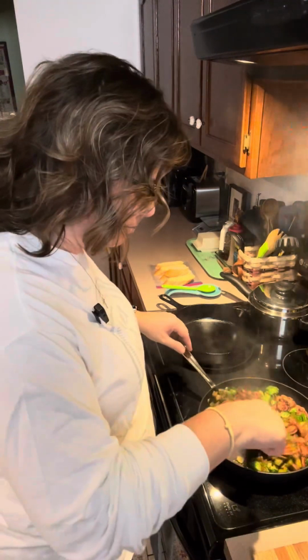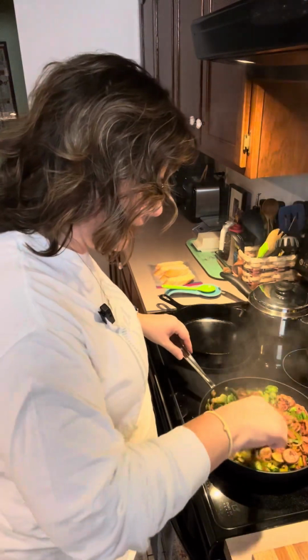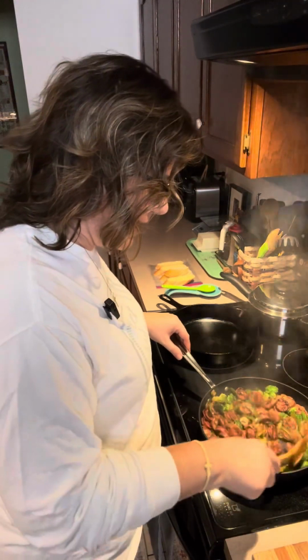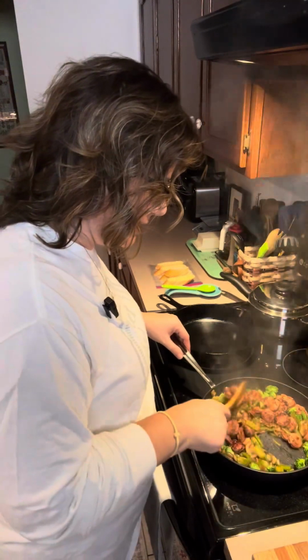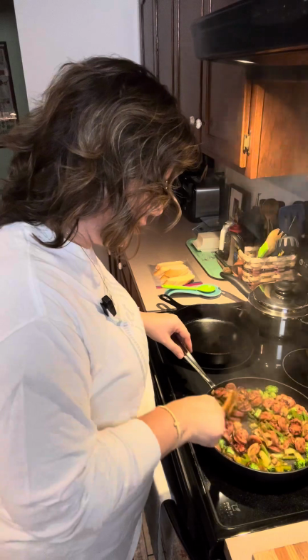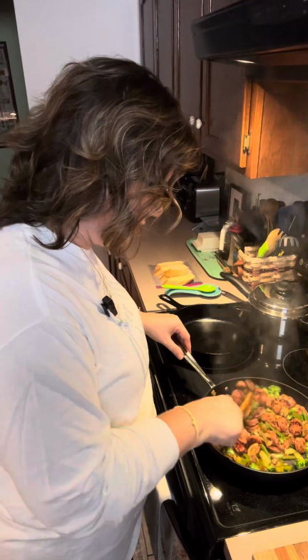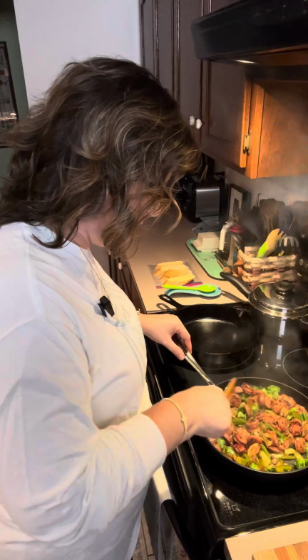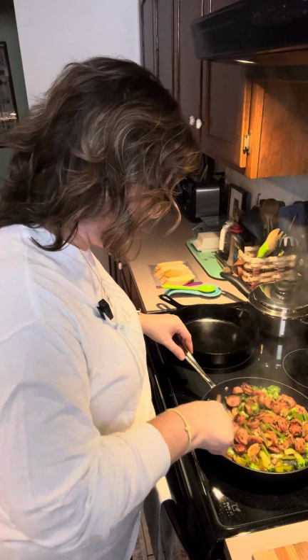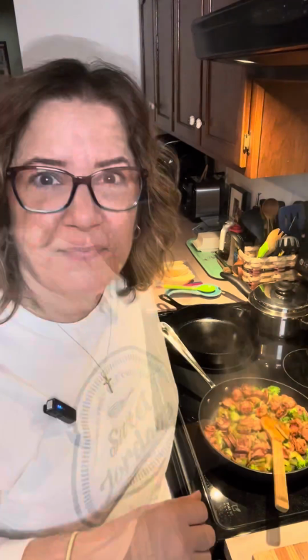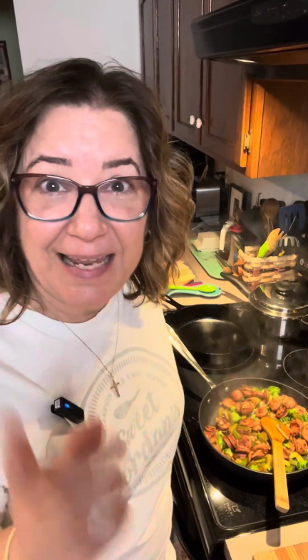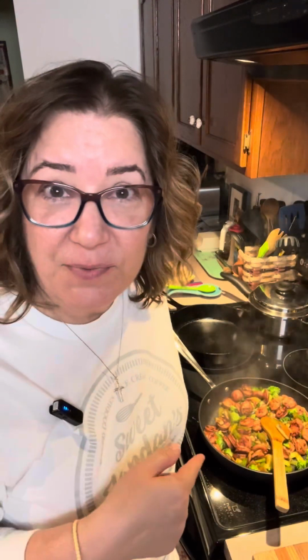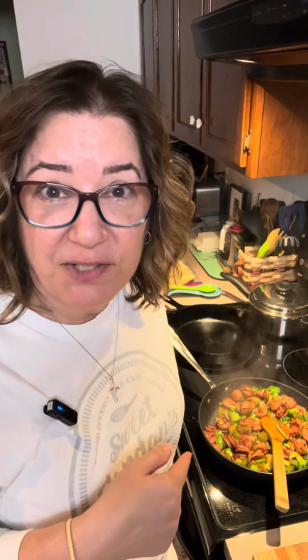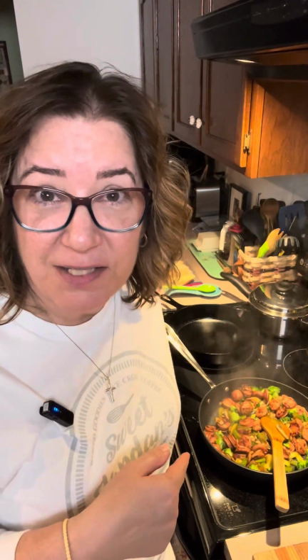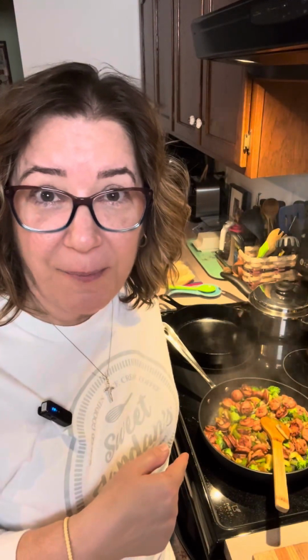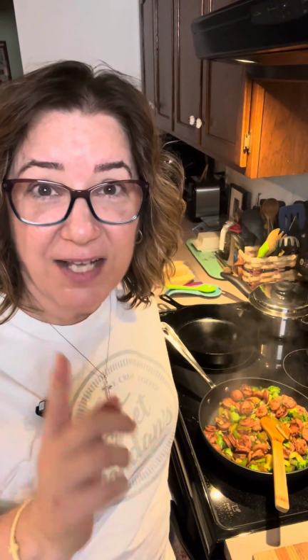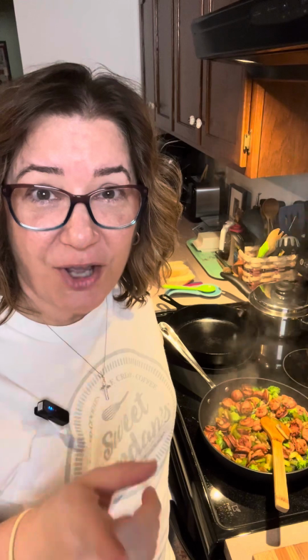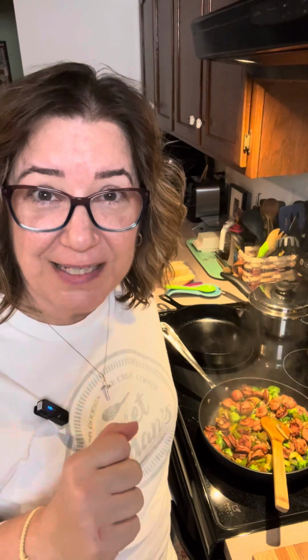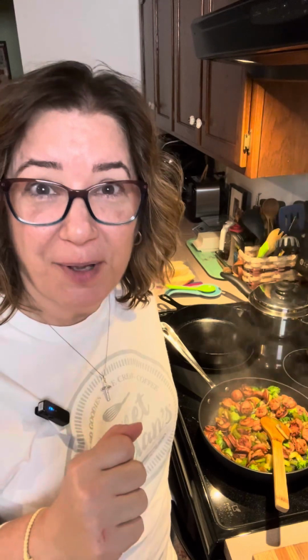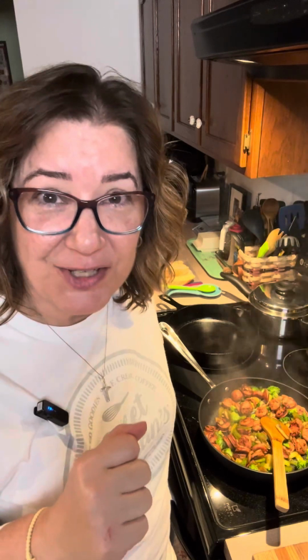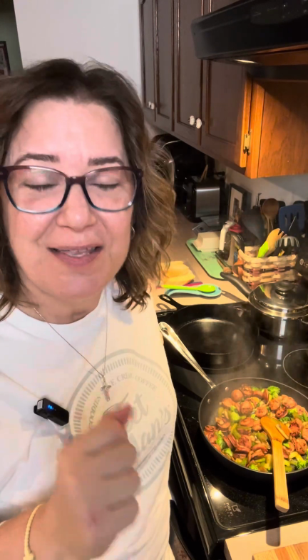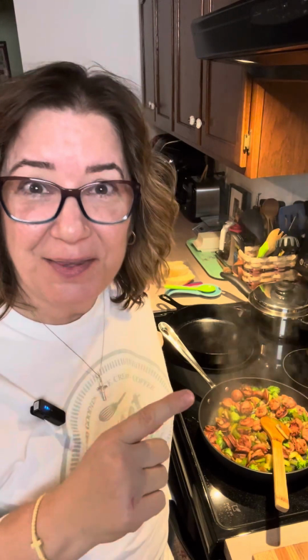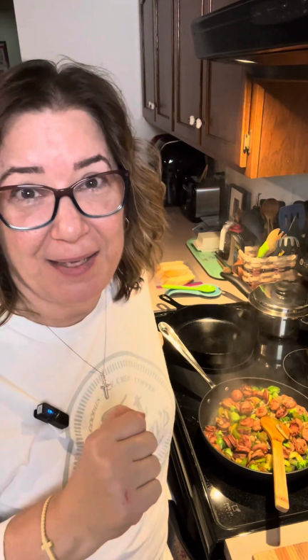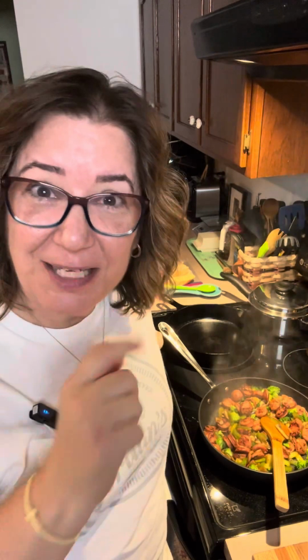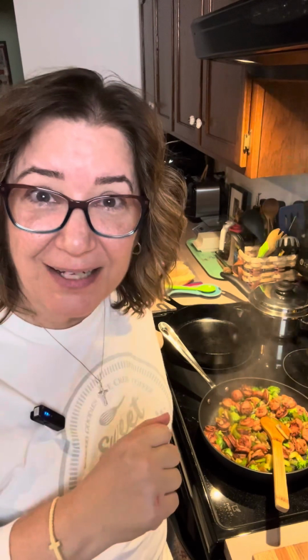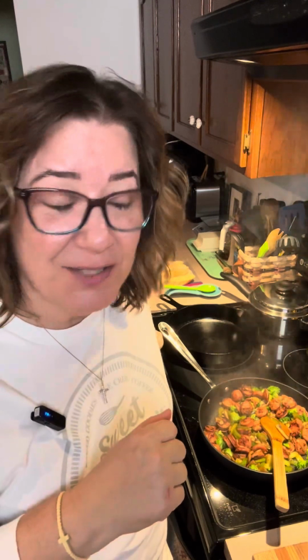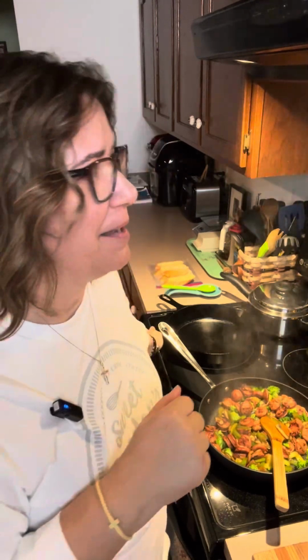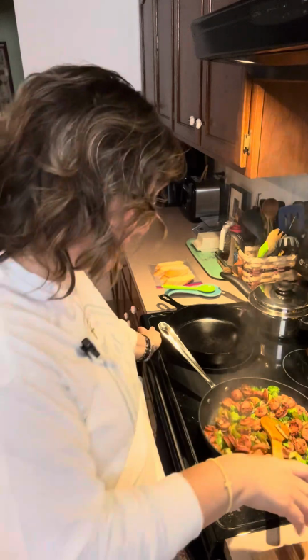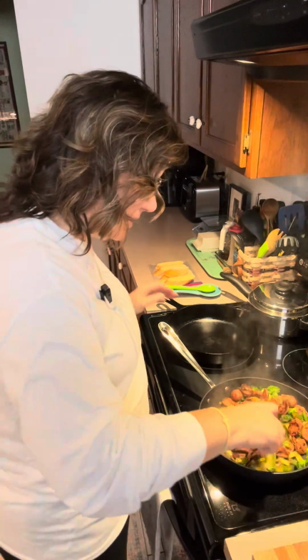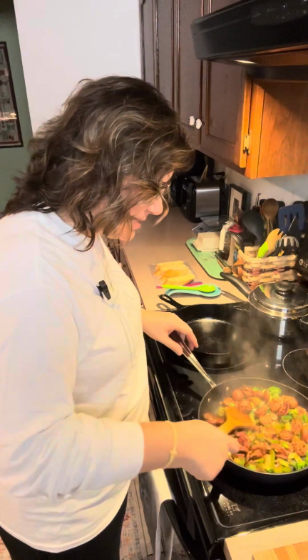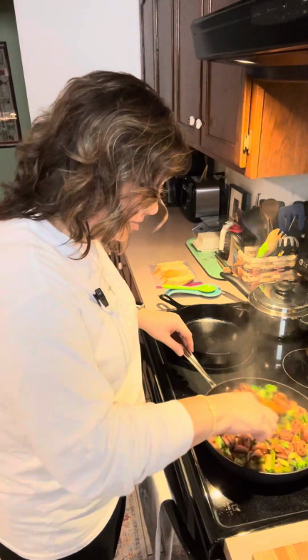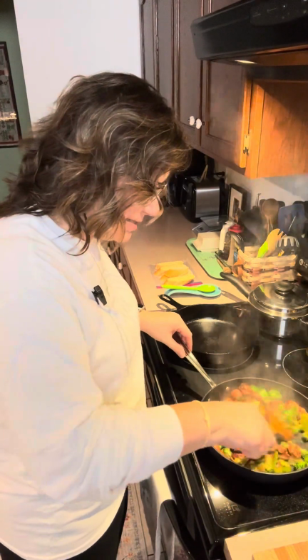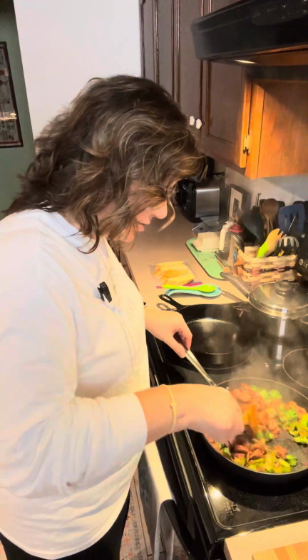Everything else I added per the written recipe. This recipe is from Taste of Home, and Dottie Parleson from Arkansas submitted the recipe. So thank you, Miss Dottie, for this recipe. I'm excited to taste it — it sure does smell good.